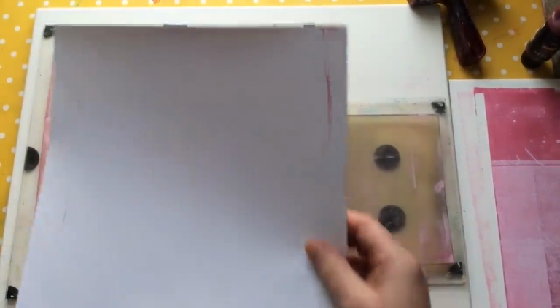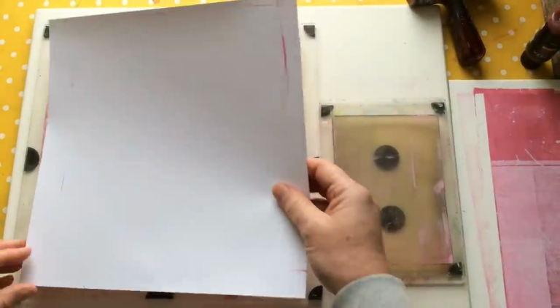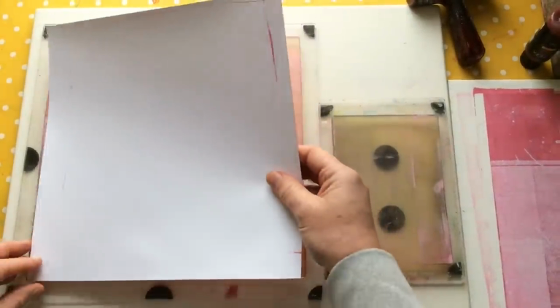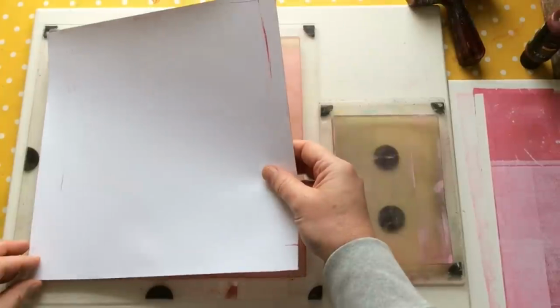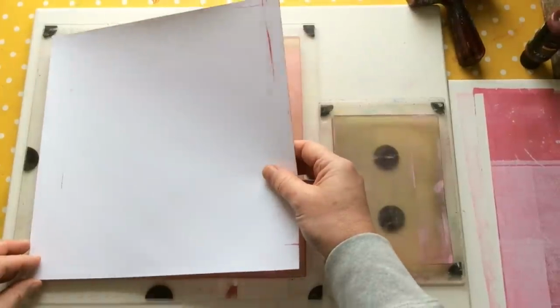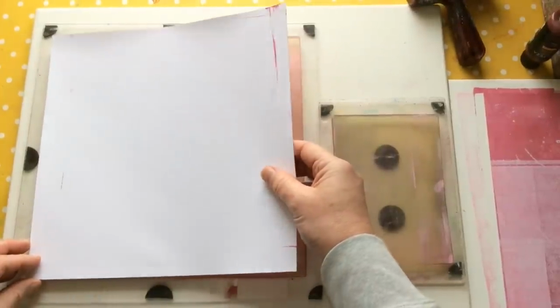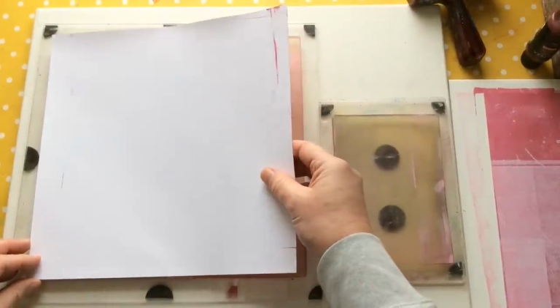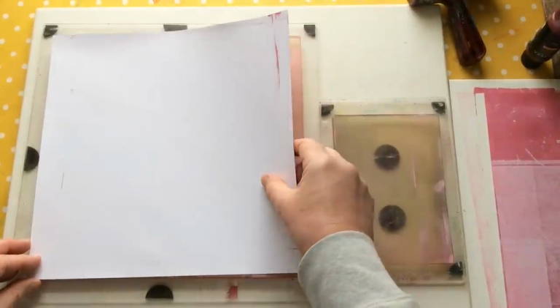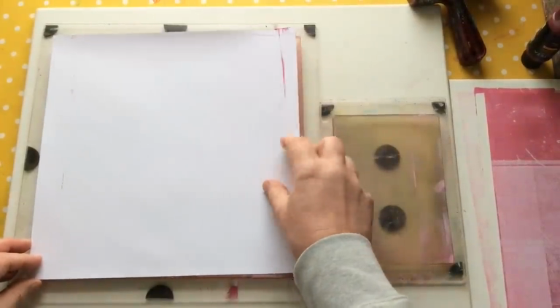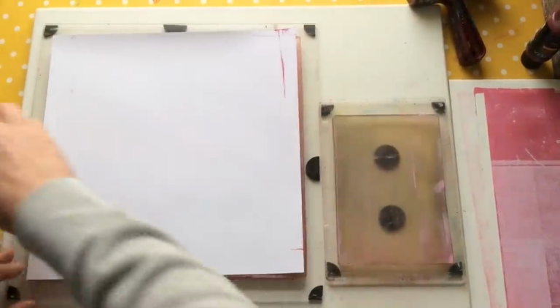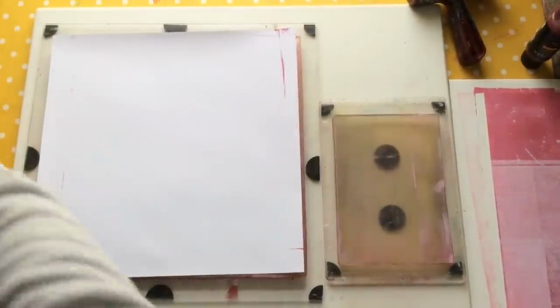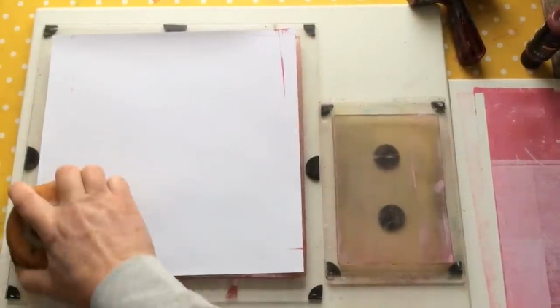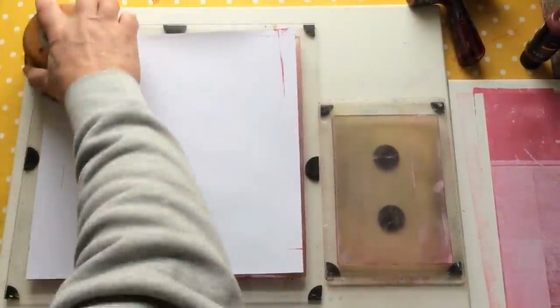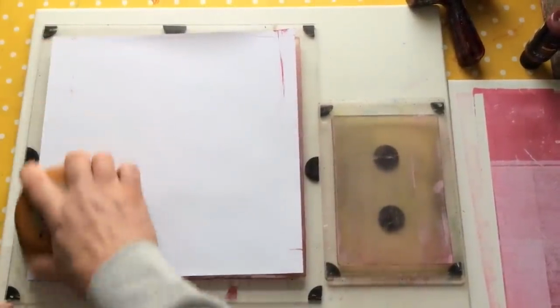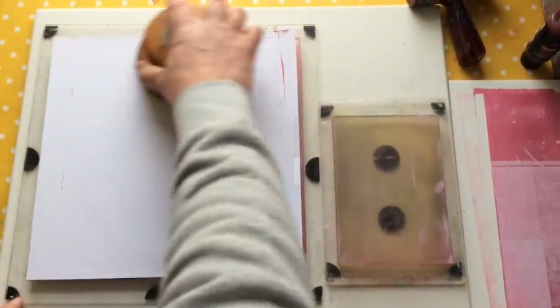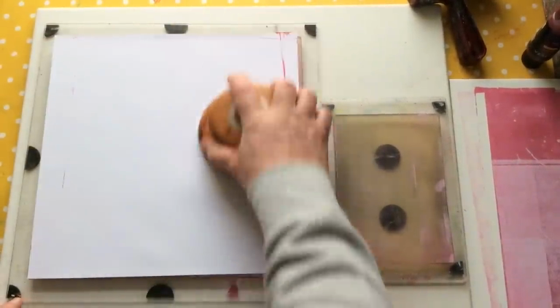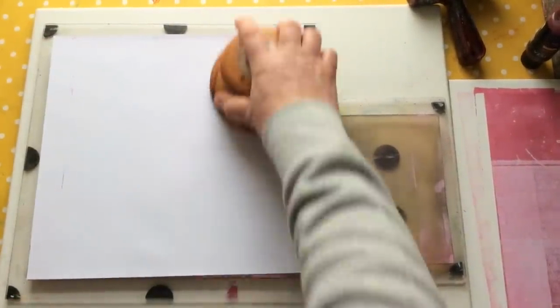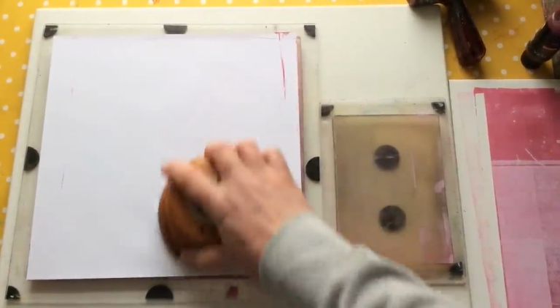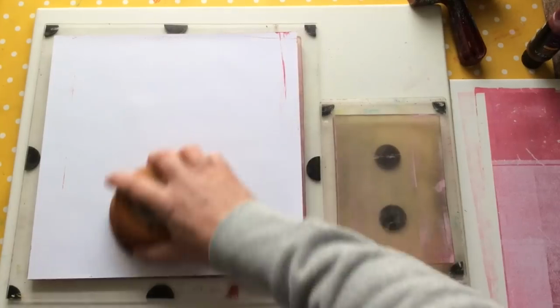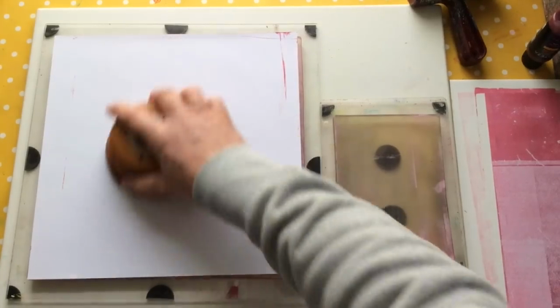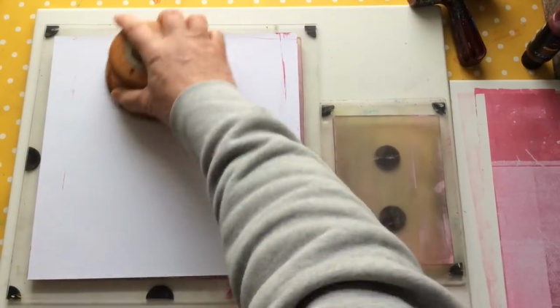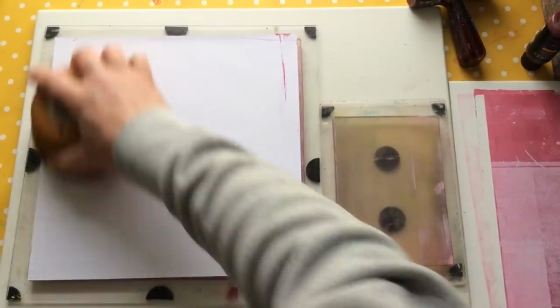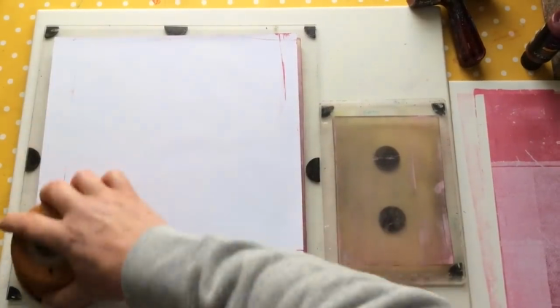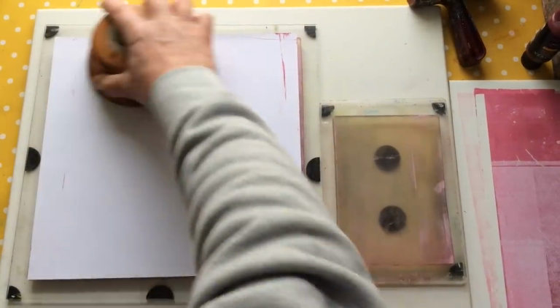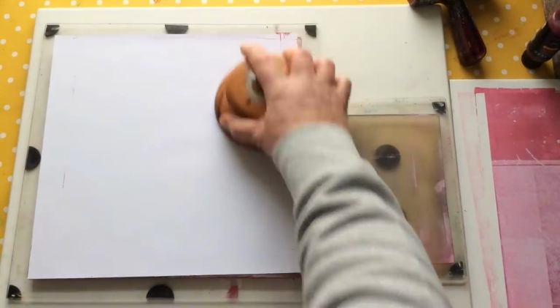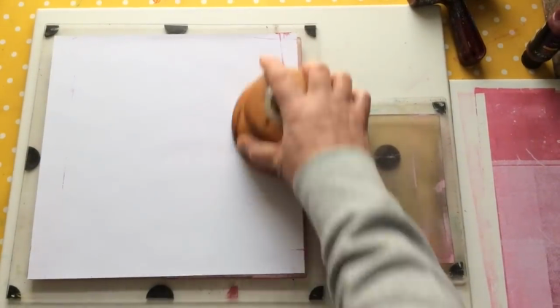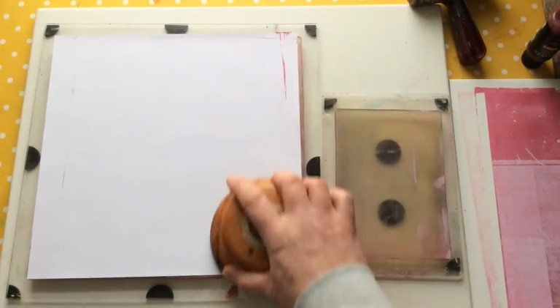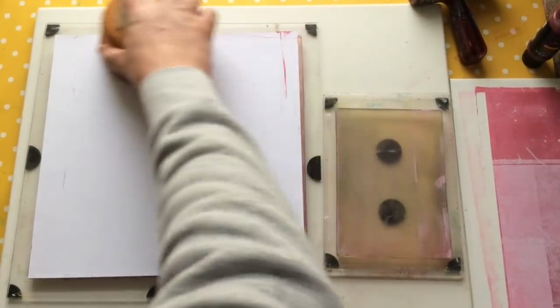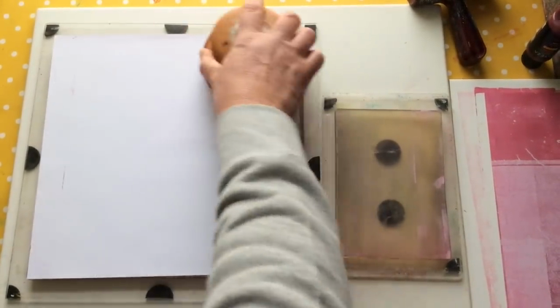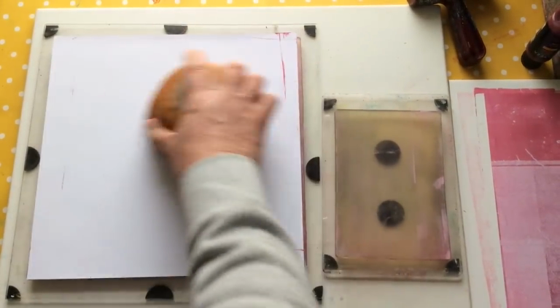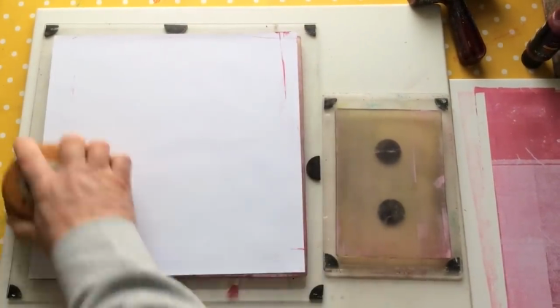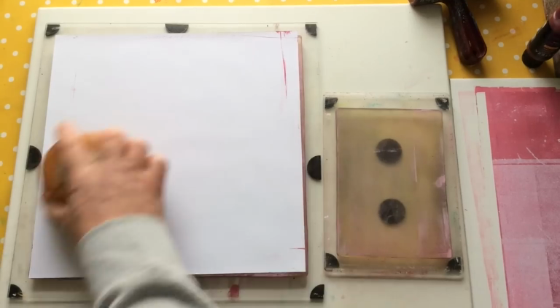Now come in — pop this down. Now it was a damp cloth, not a wet cloth. If it was a wet cloth you might end up getting your piece of card a bit too wet, and that's not my intention.